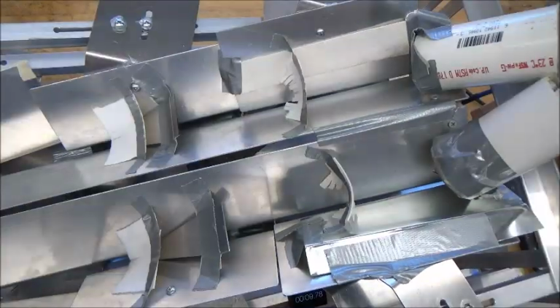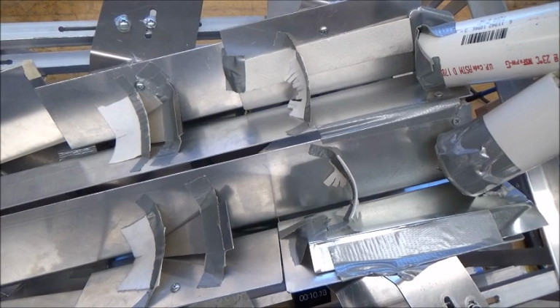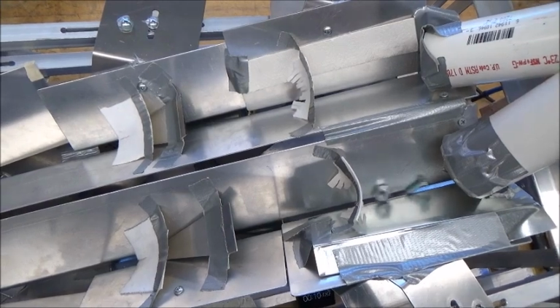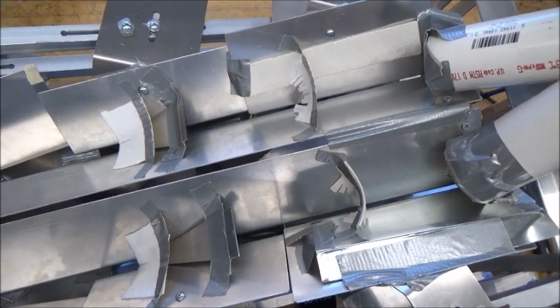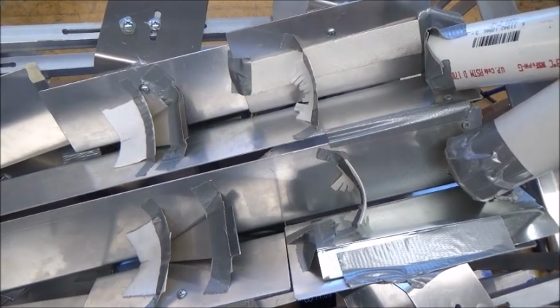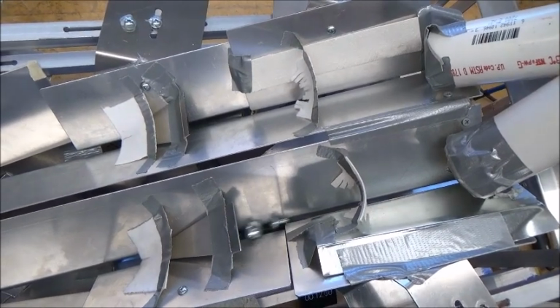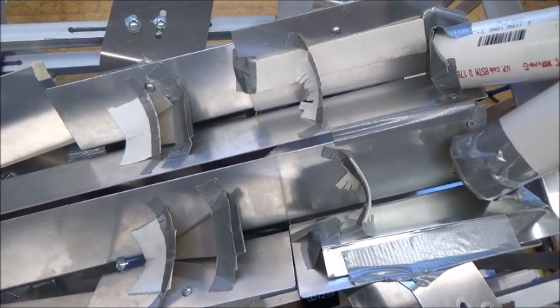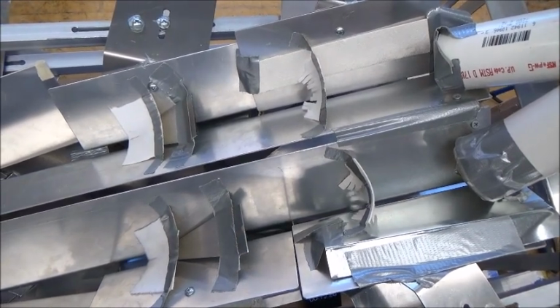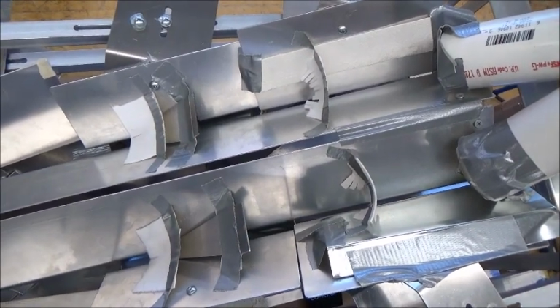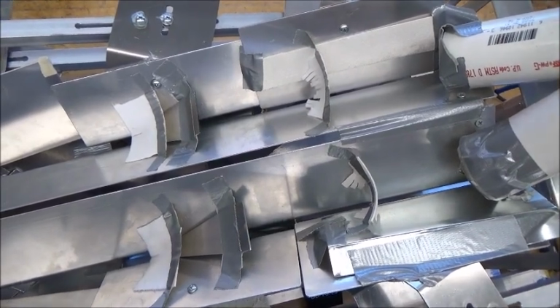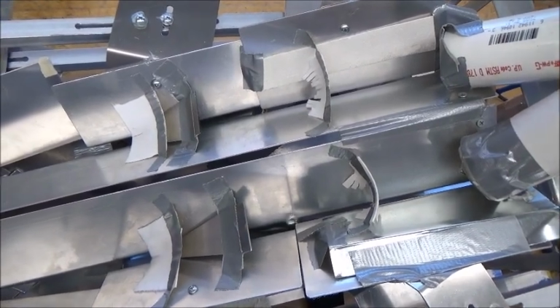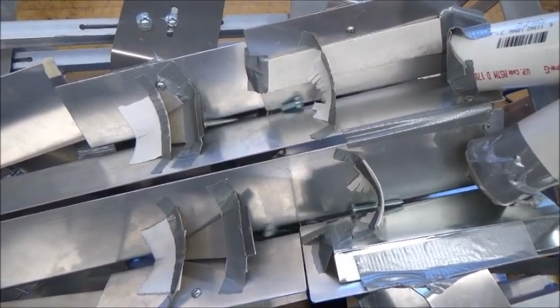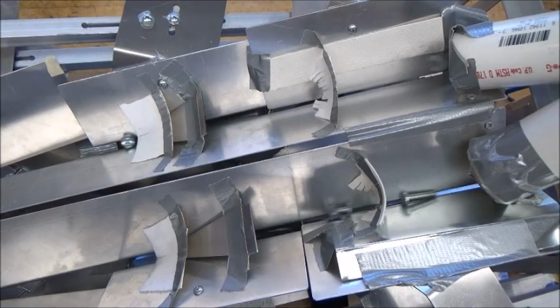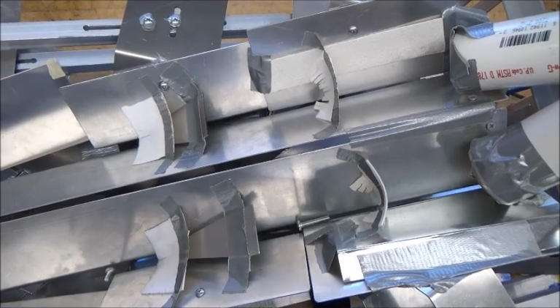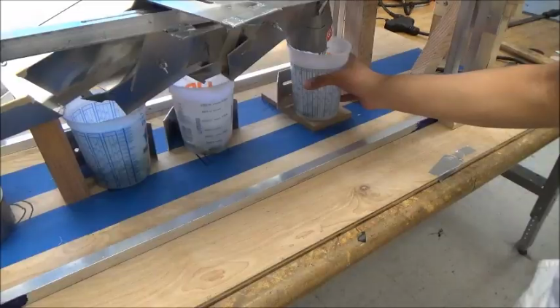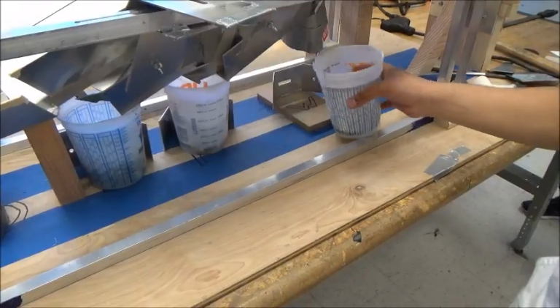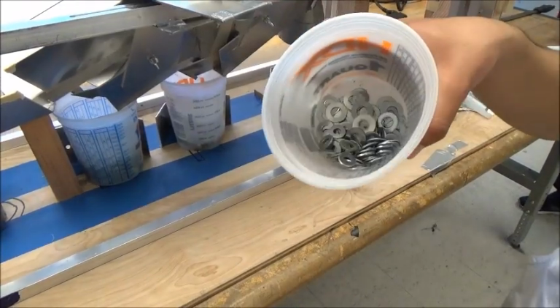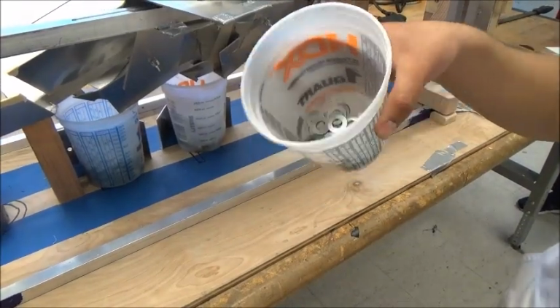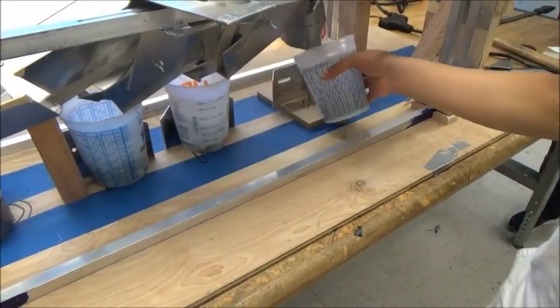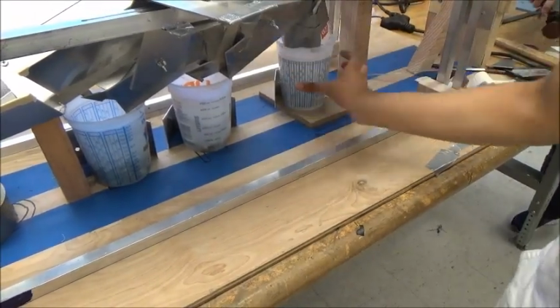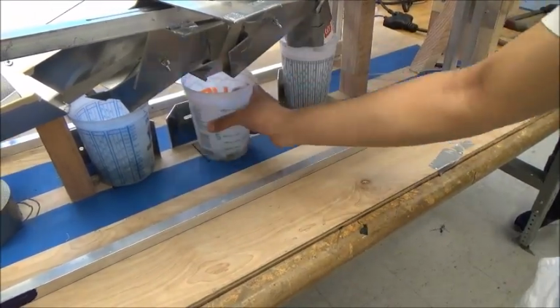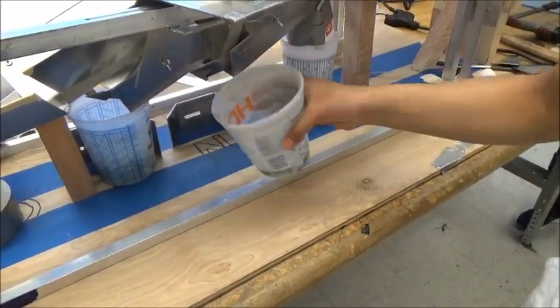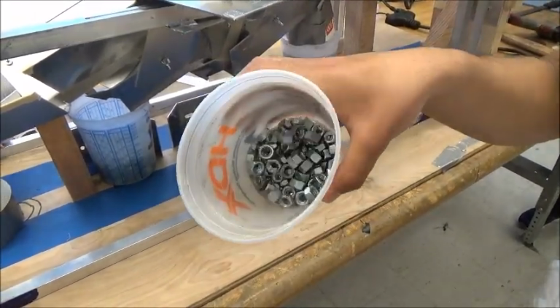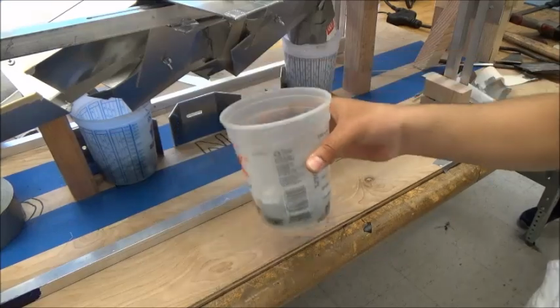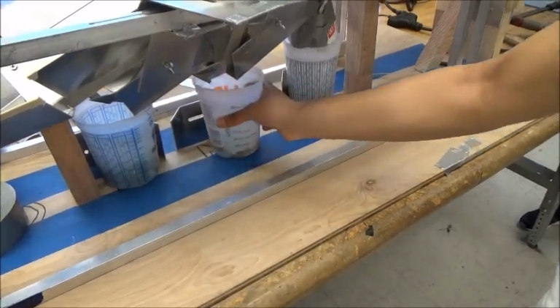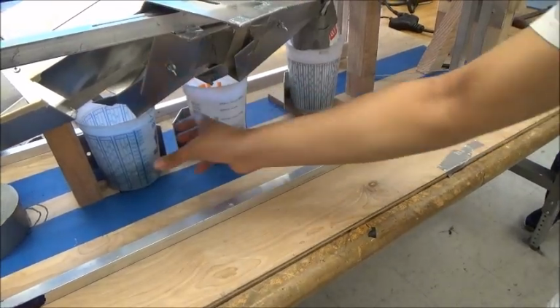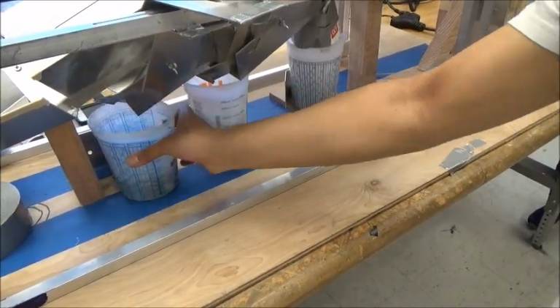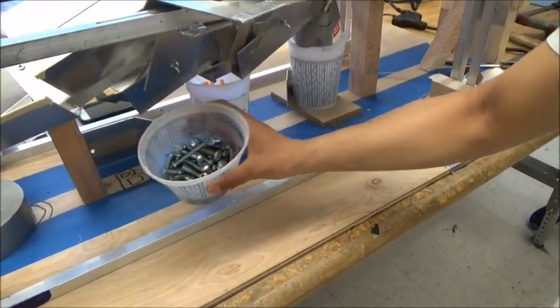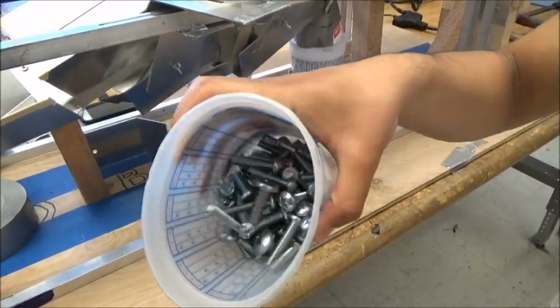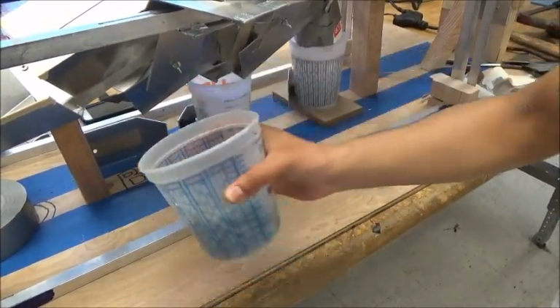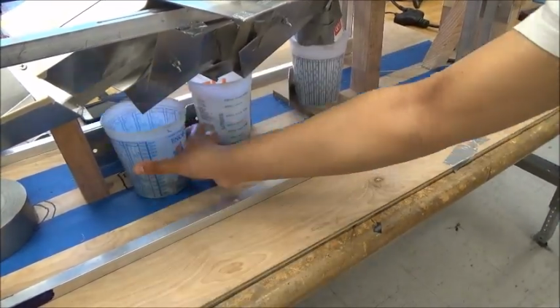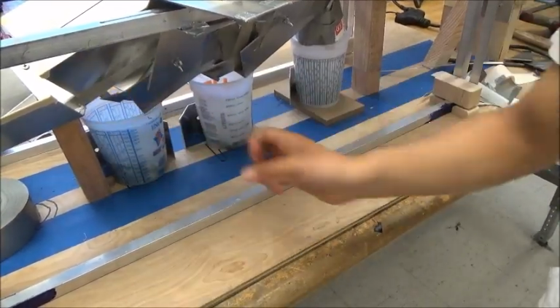Now, watch as the Fastener Ambassador does its magic. 100% accurate.